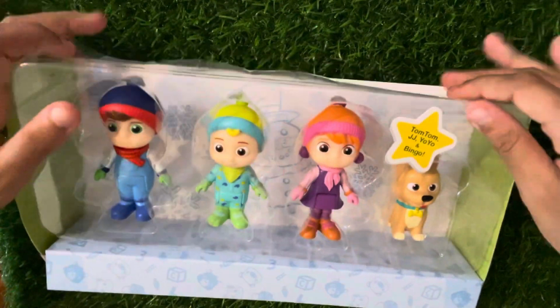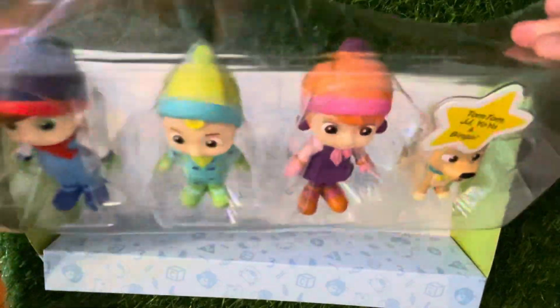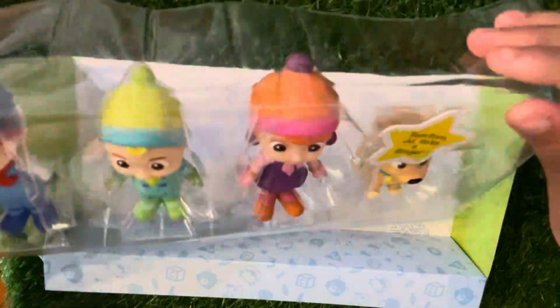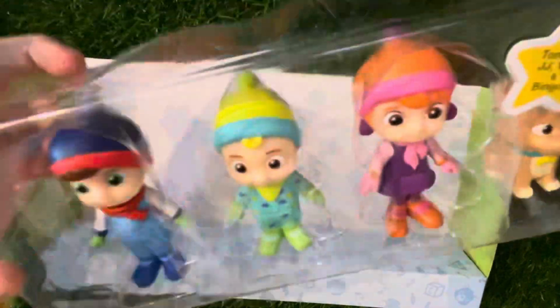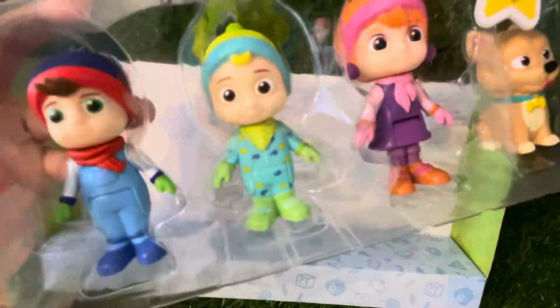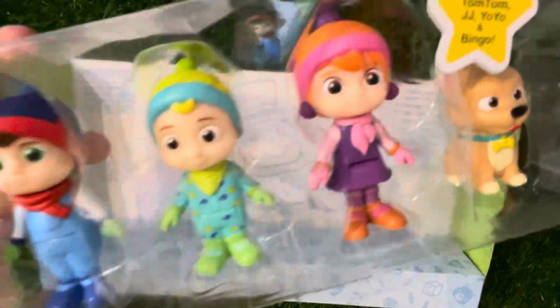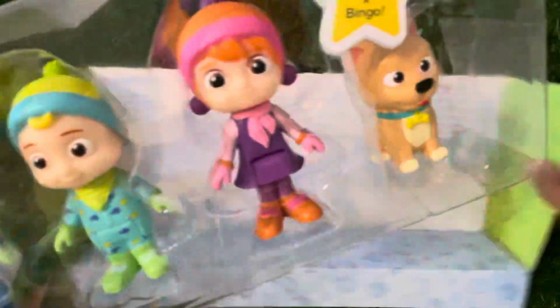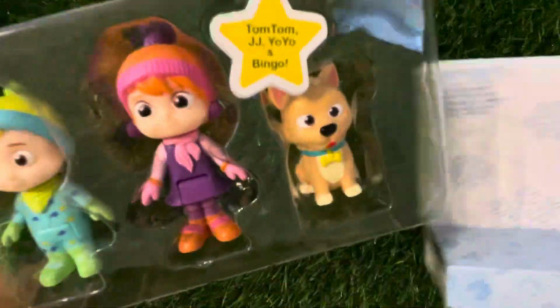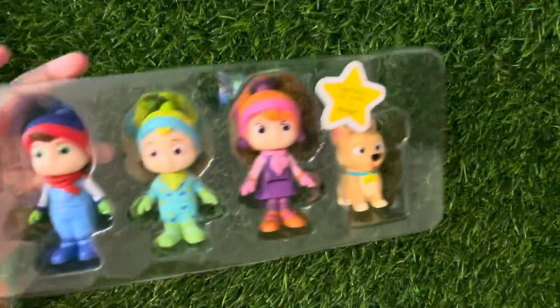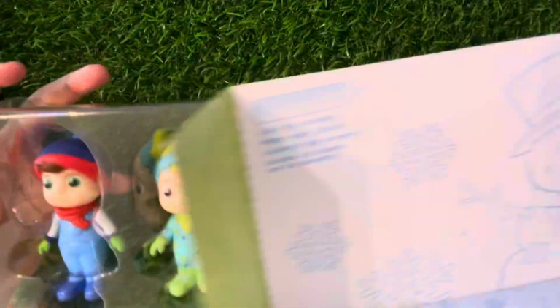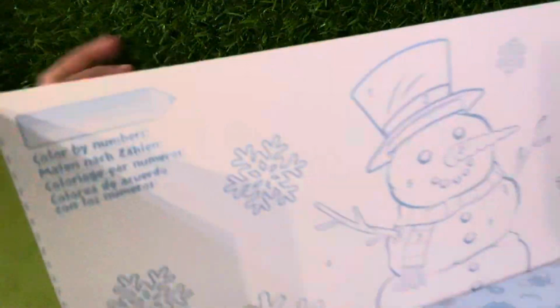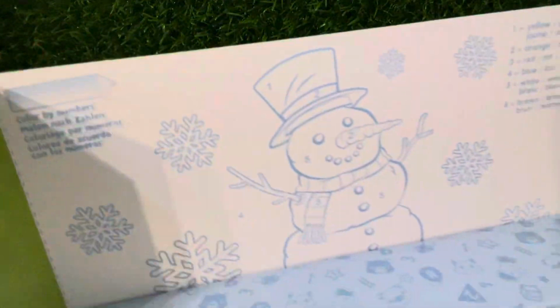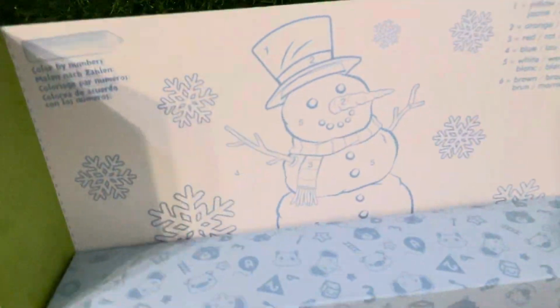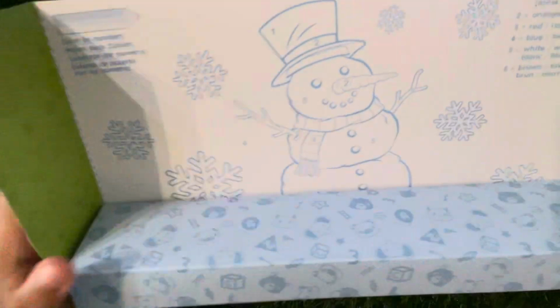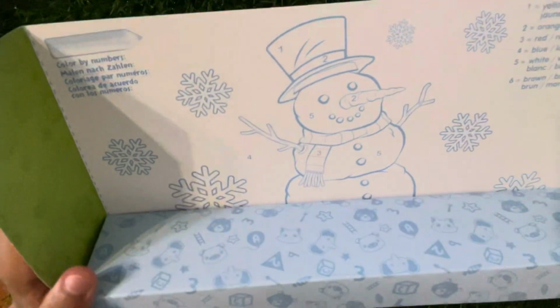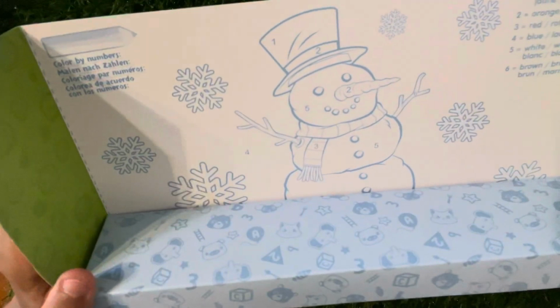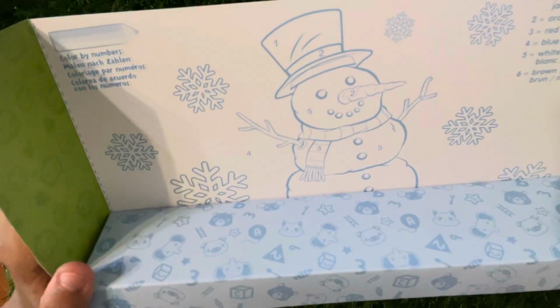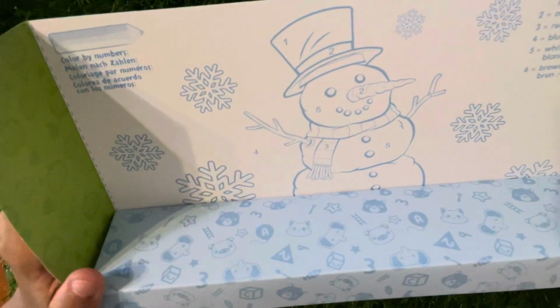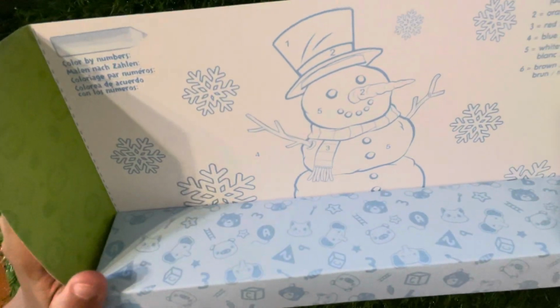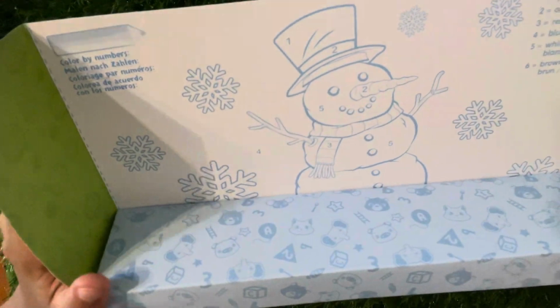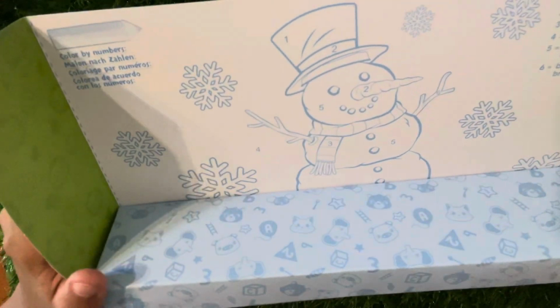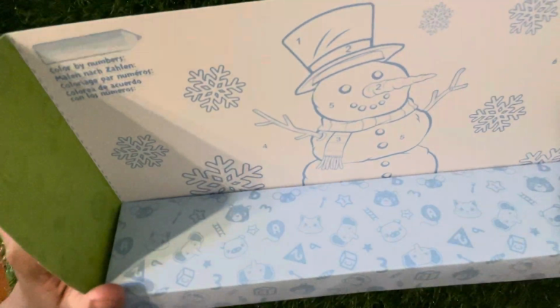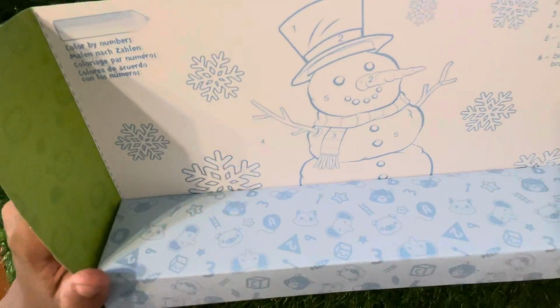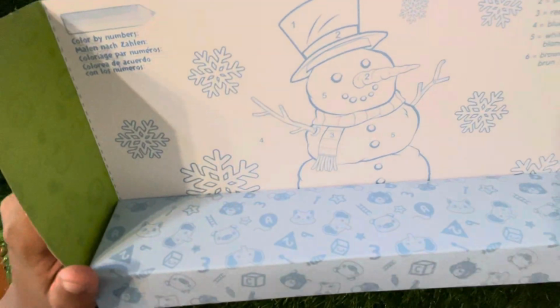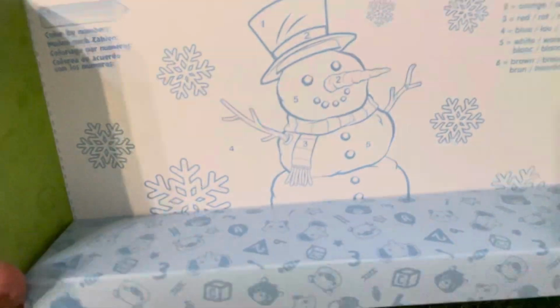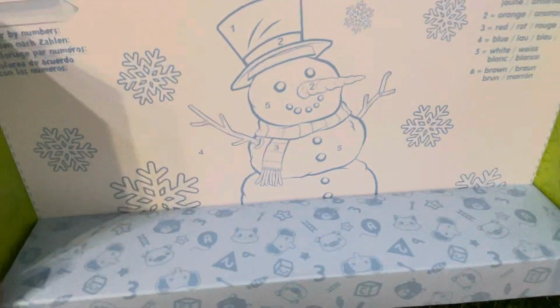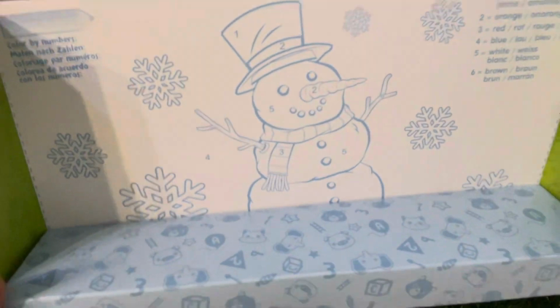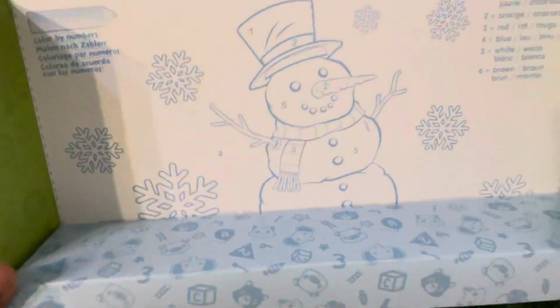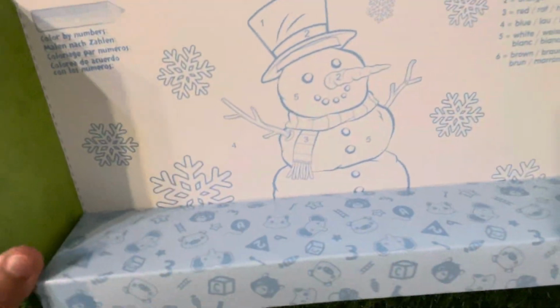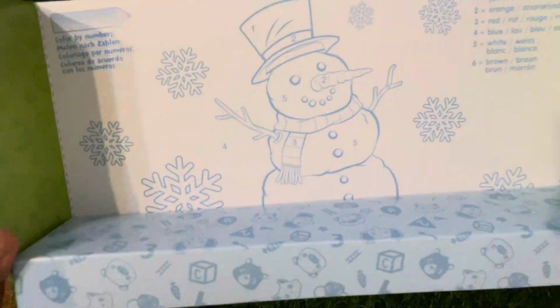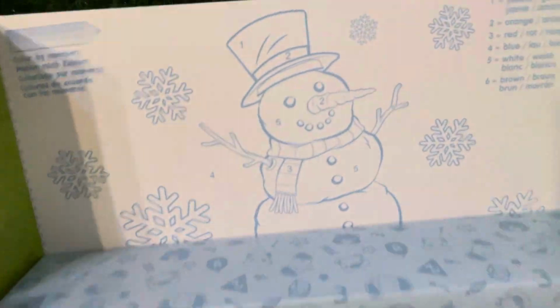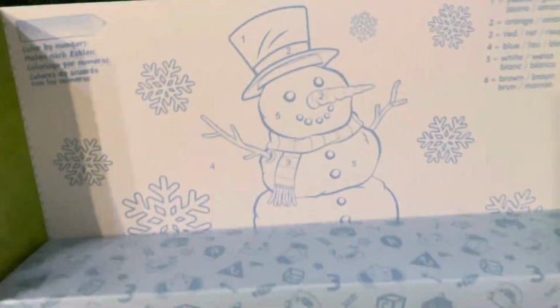Here they are. But first, let's look at our coloring set. Here, we can color by the numbers. We'll do this after we get our figures.